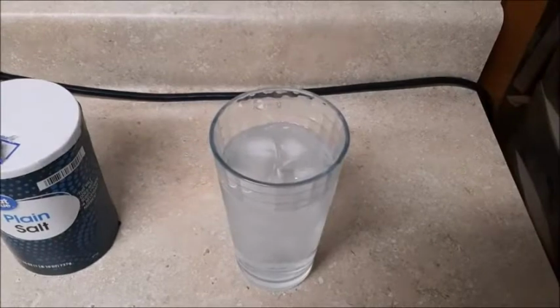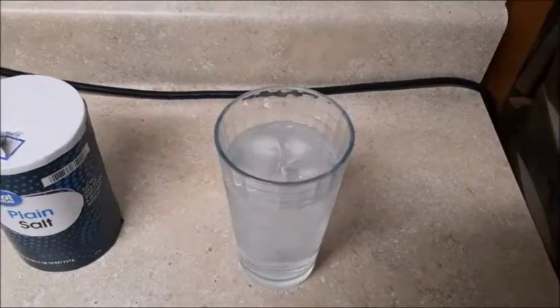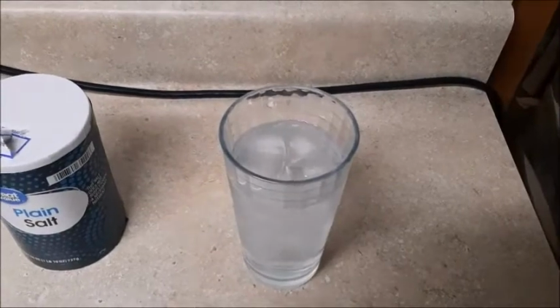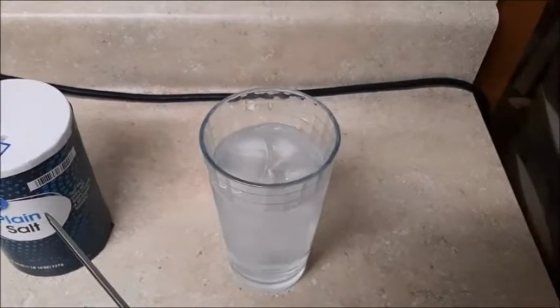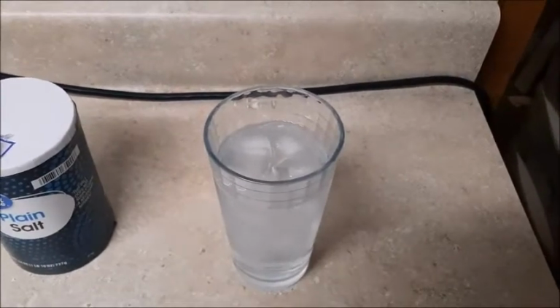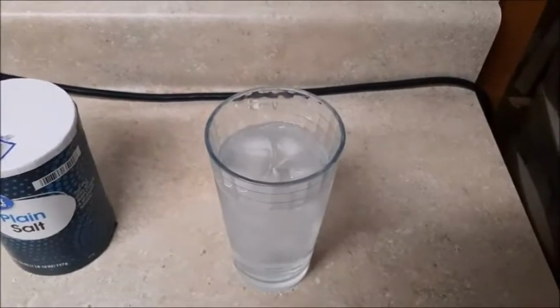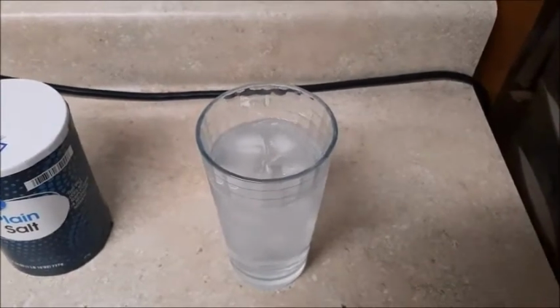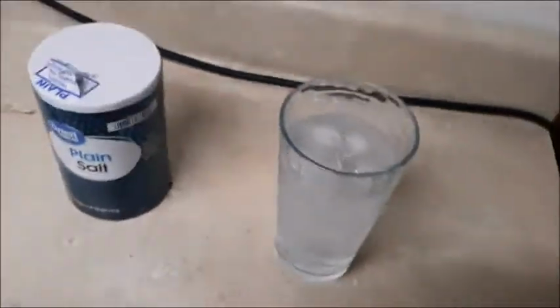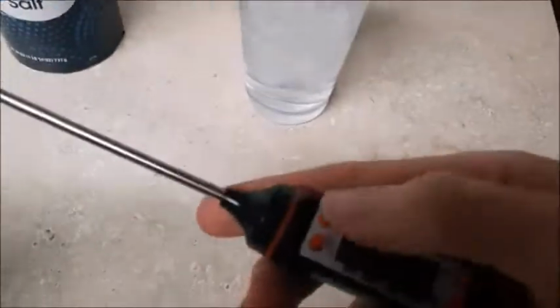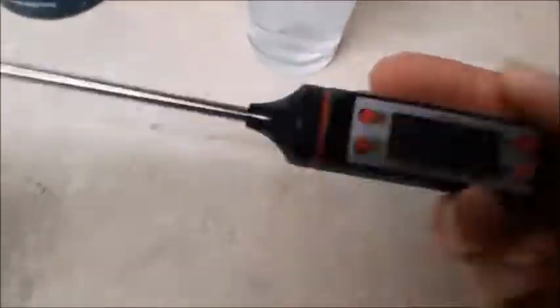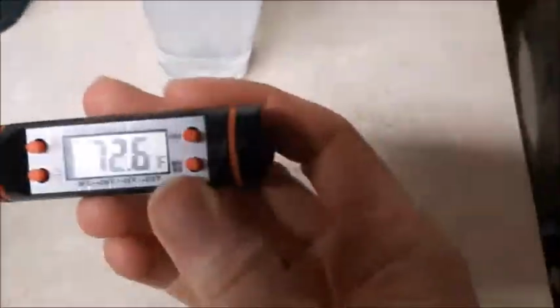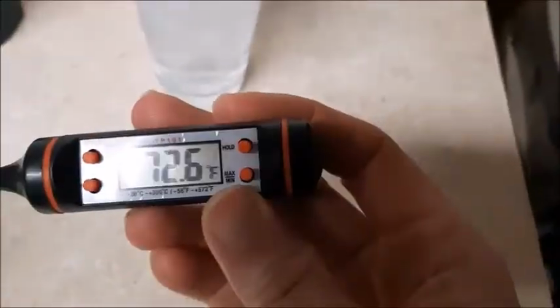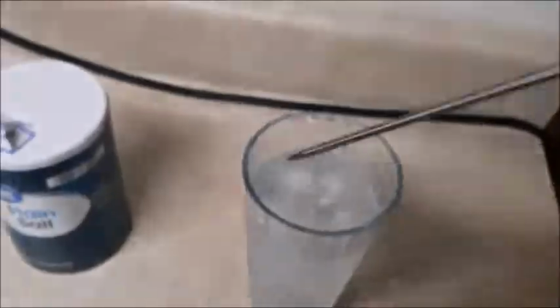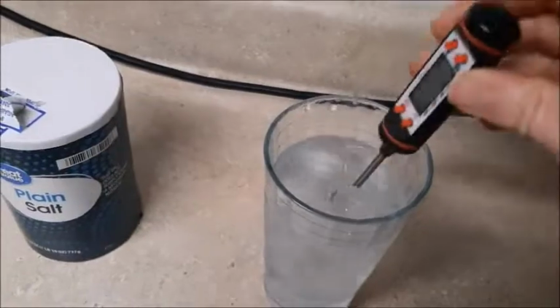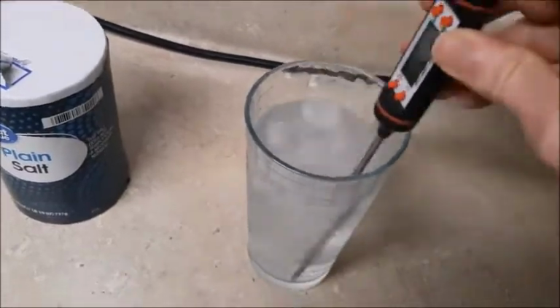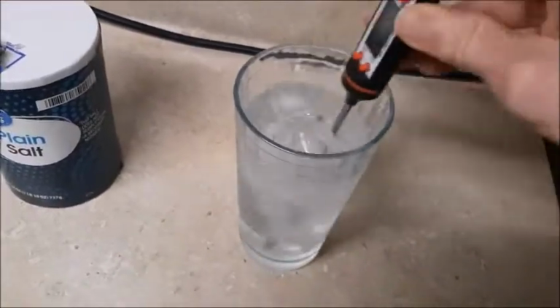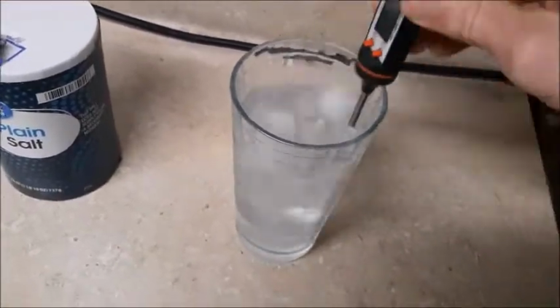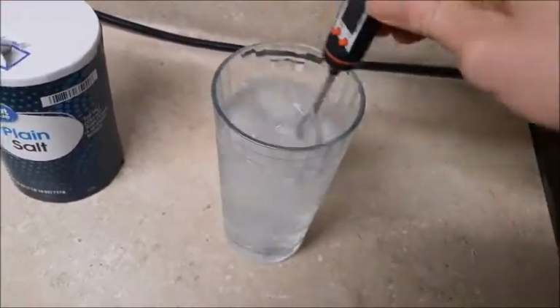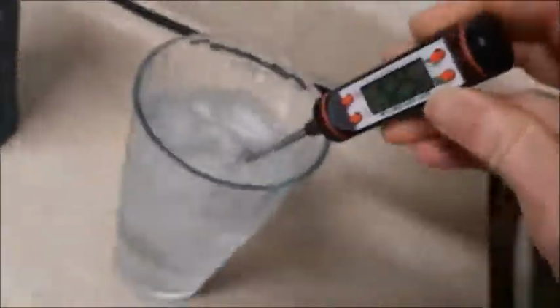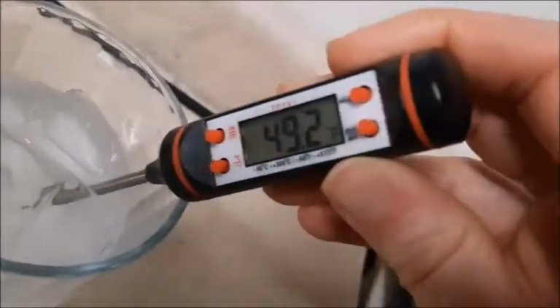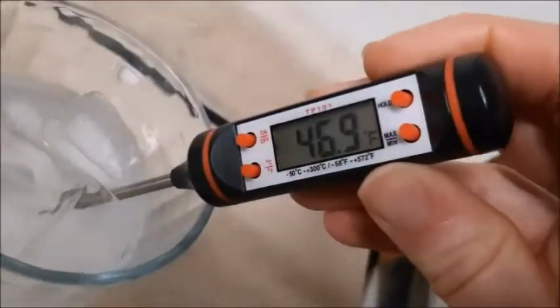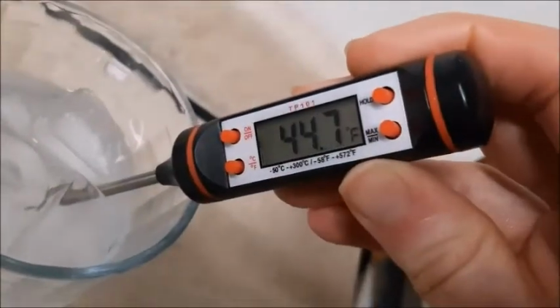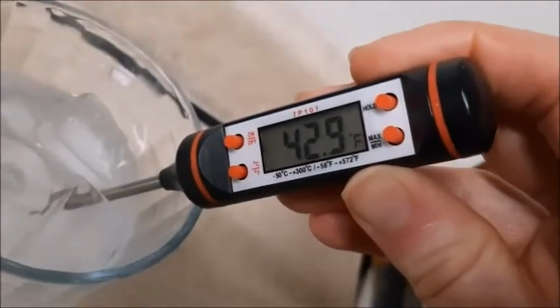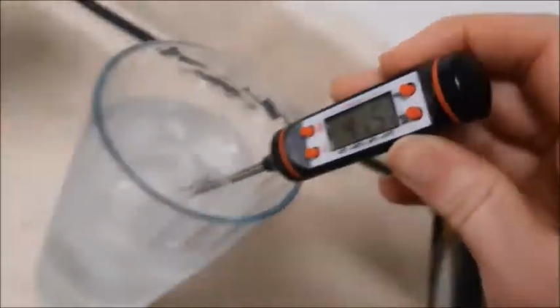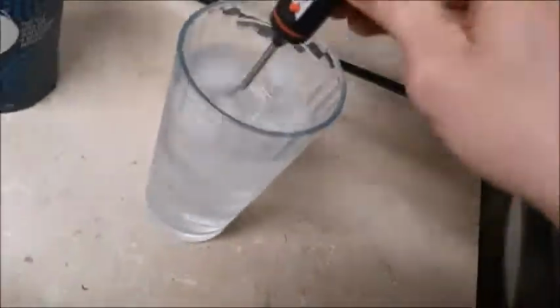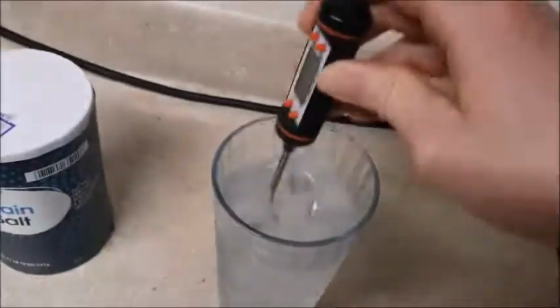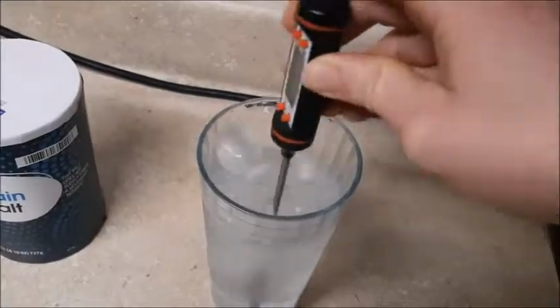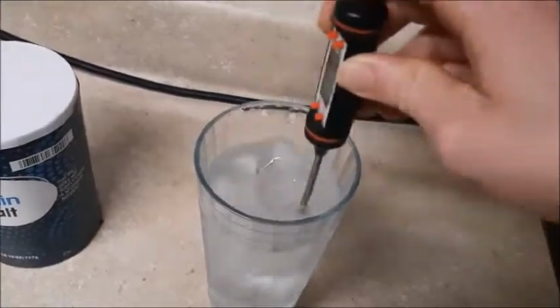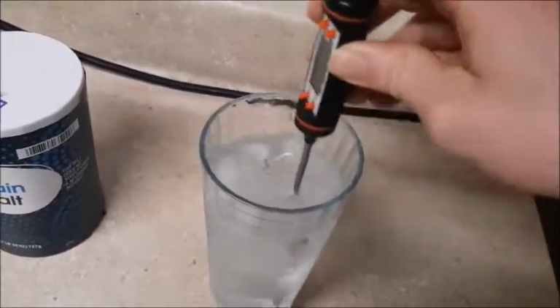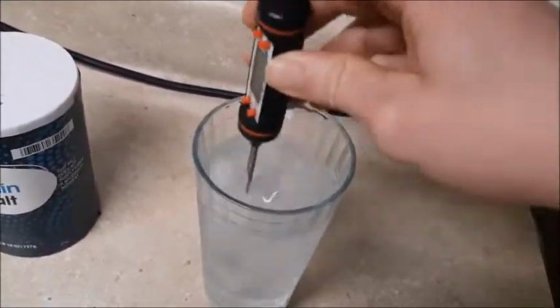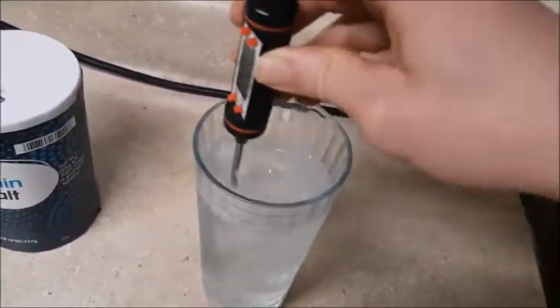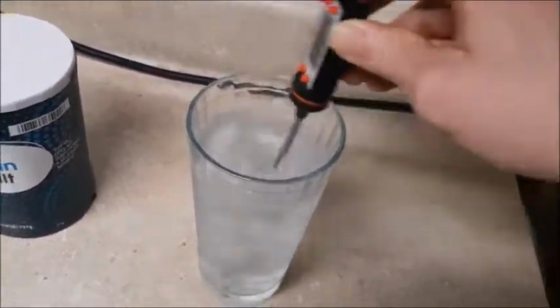Before they were put together, neither the water nor the salt was that cold. However, adding salt to the ice water did make it colder.